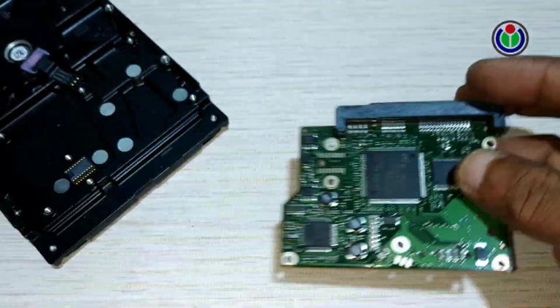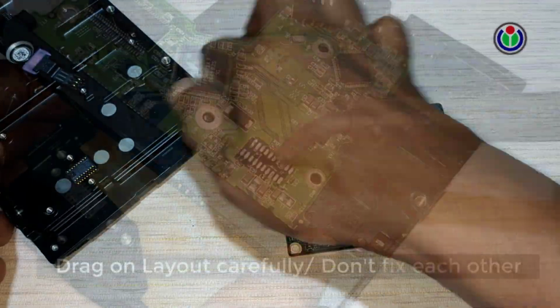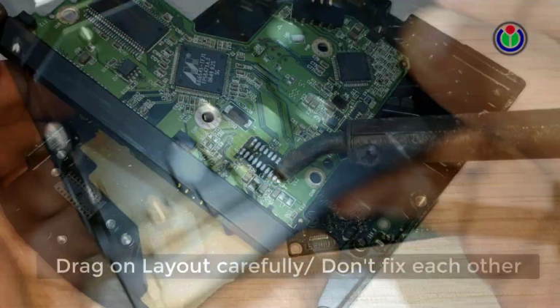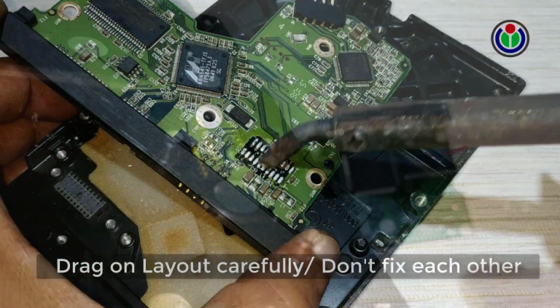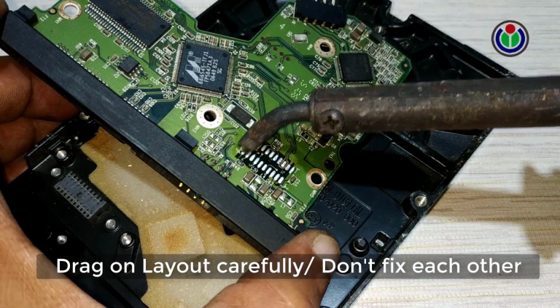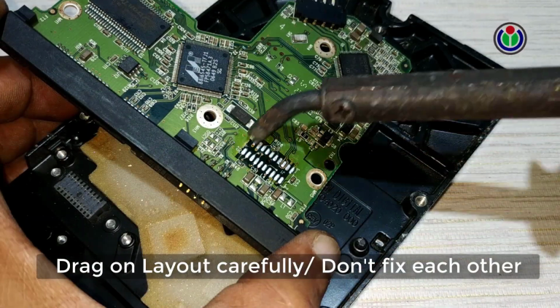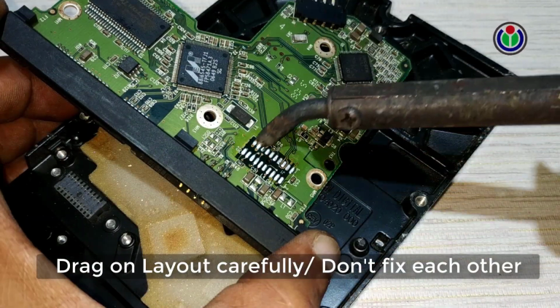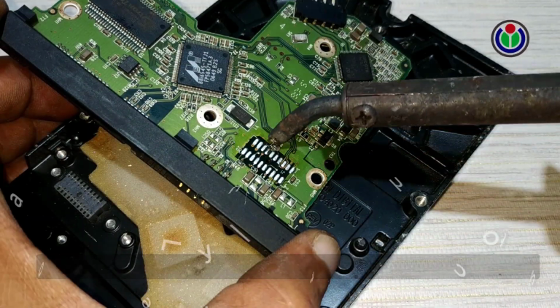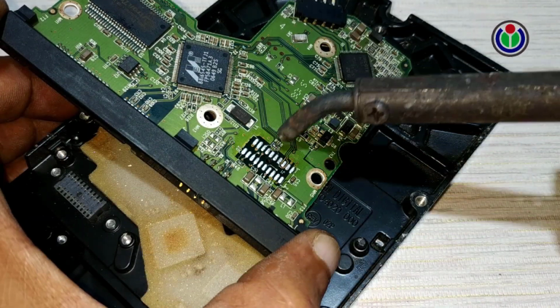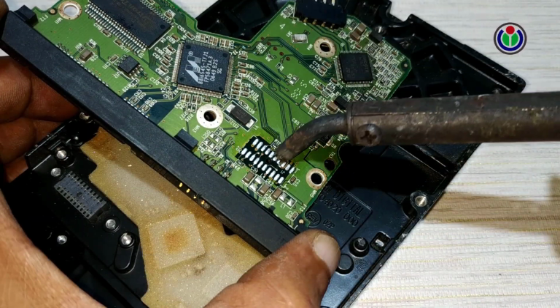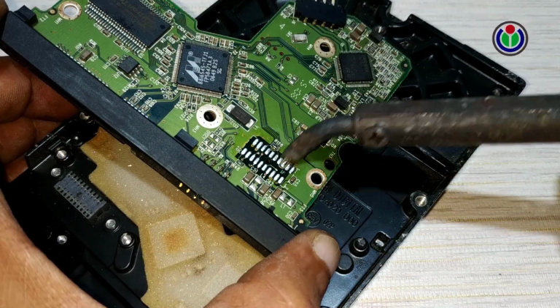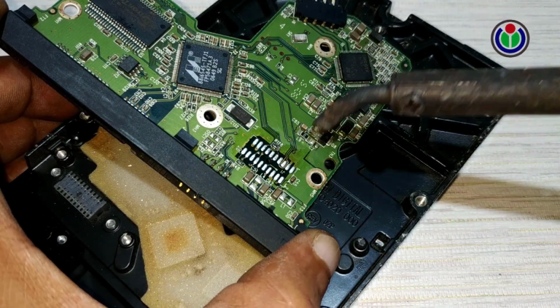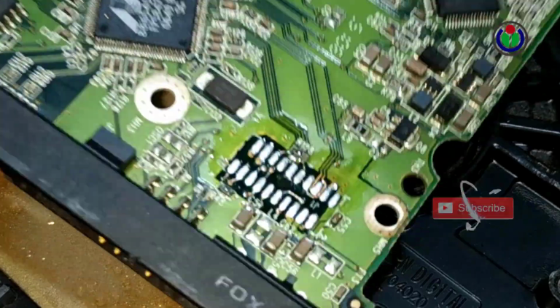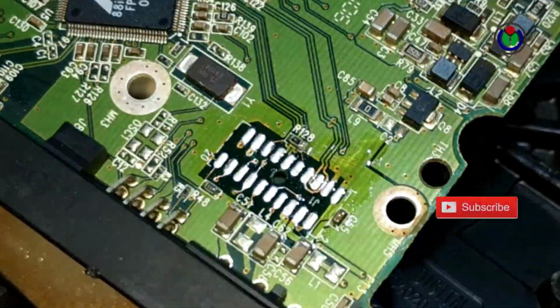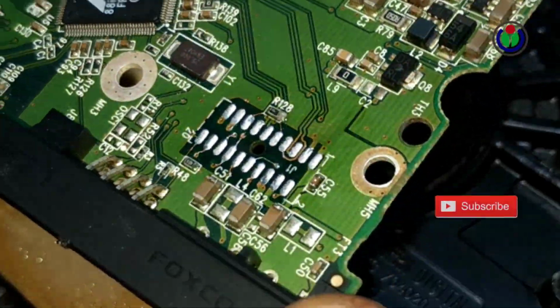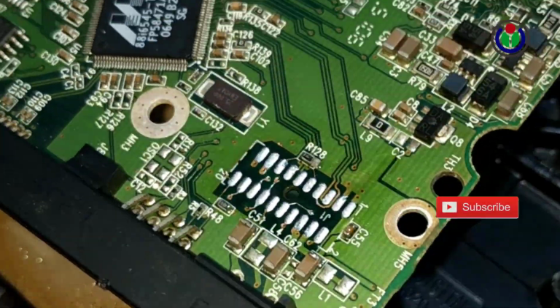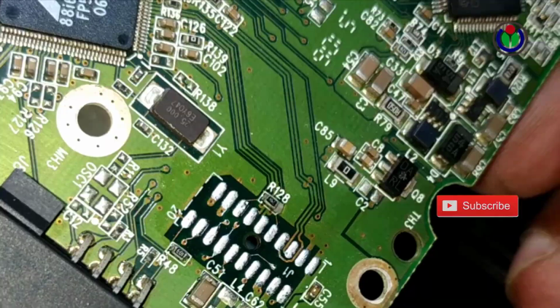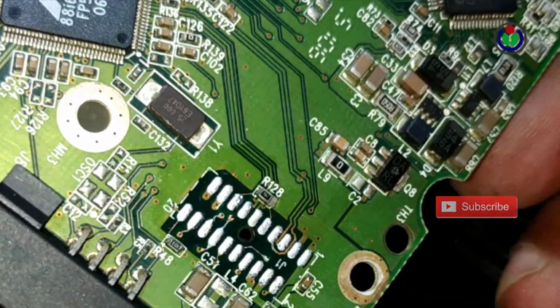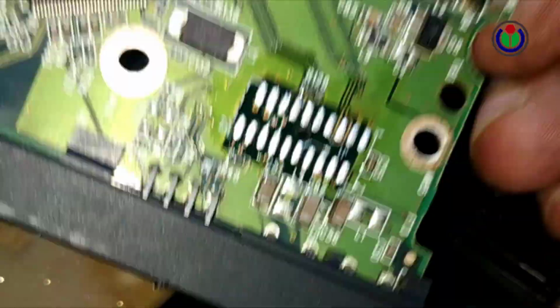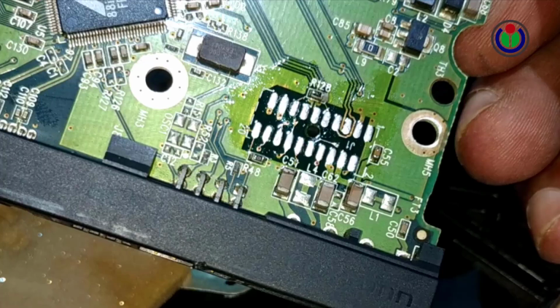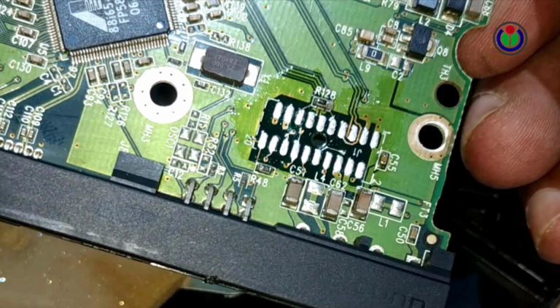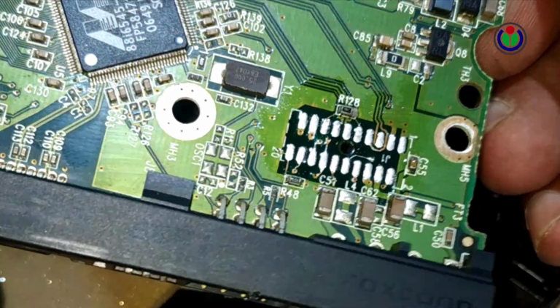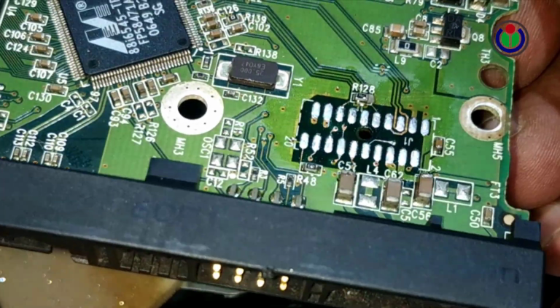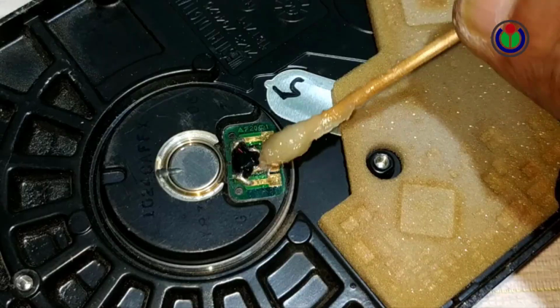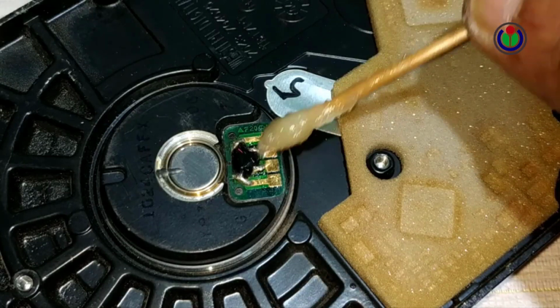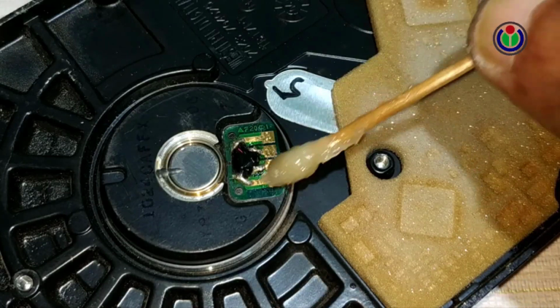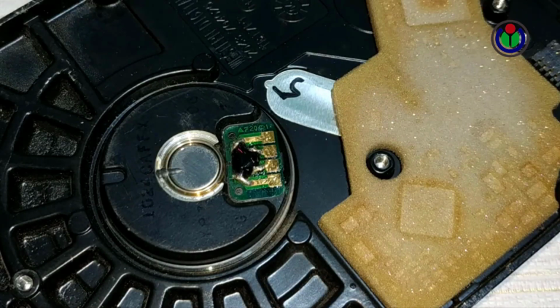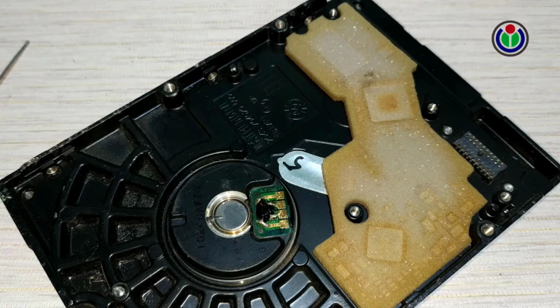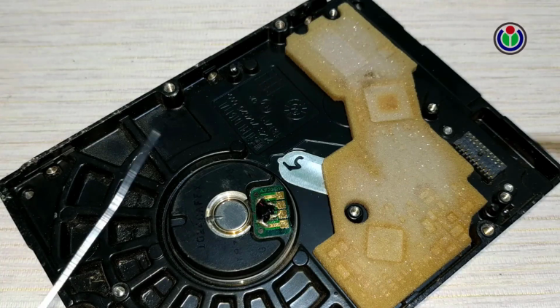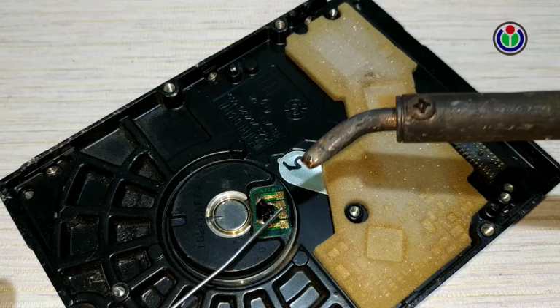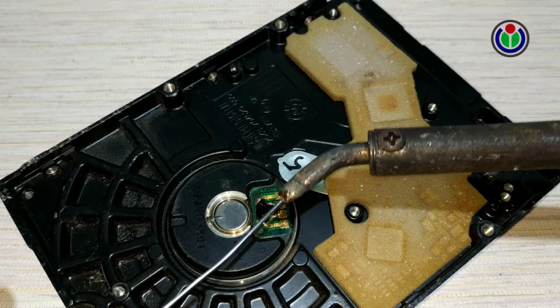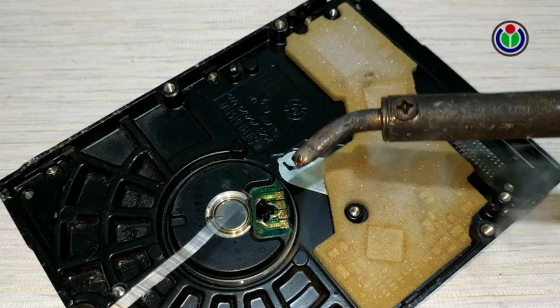However, most hard disk drives are recoverable if the logic board malfunctions, by self-examination. Today I will show some tricks on how to recycle a damaged hard disk drive.